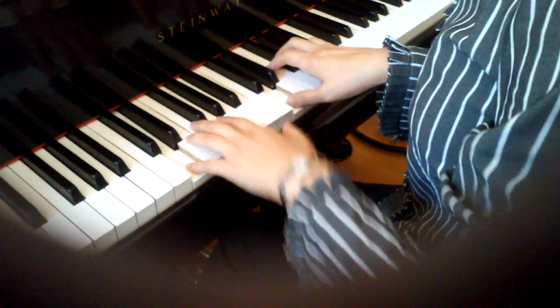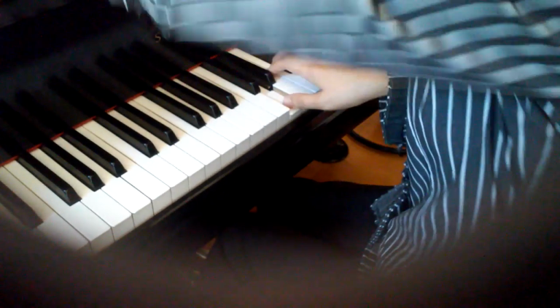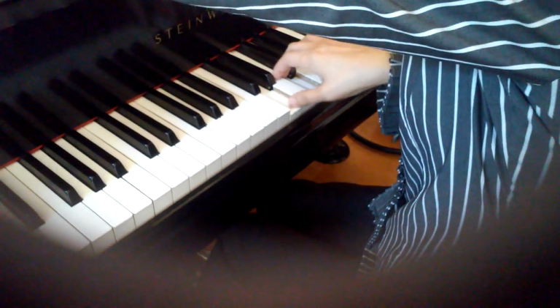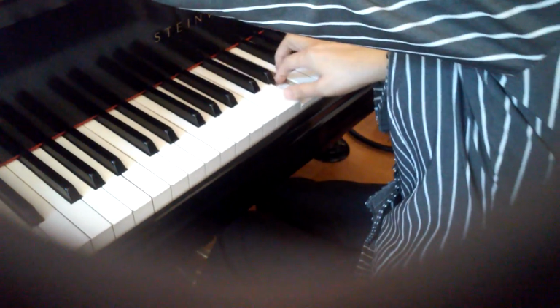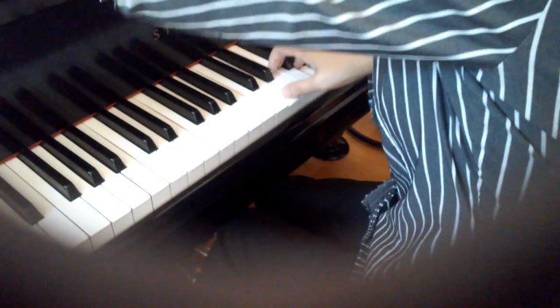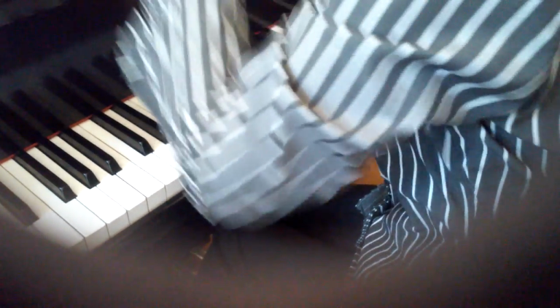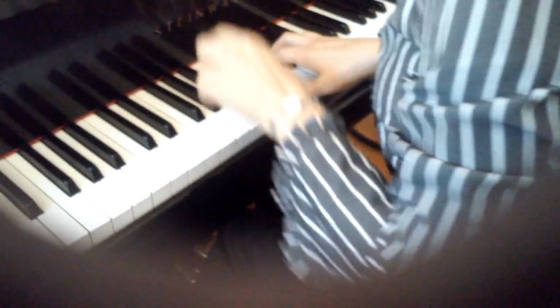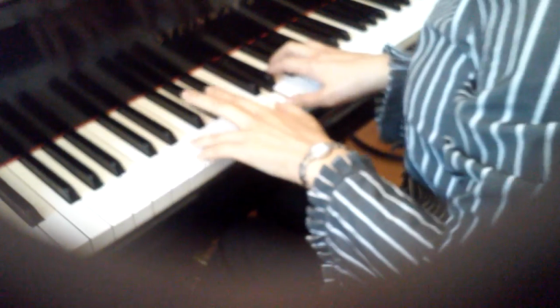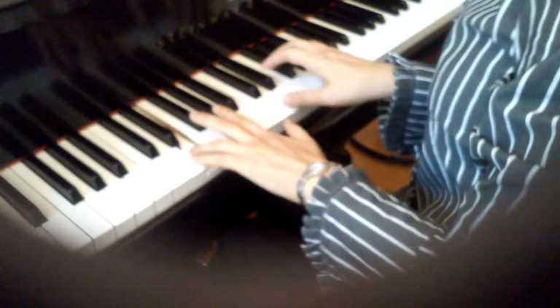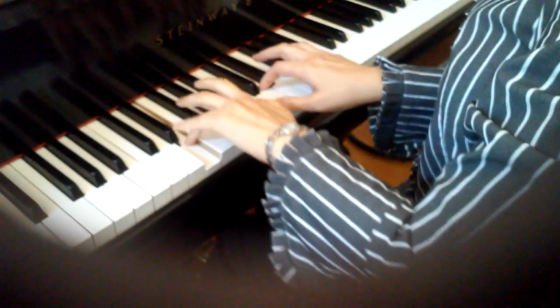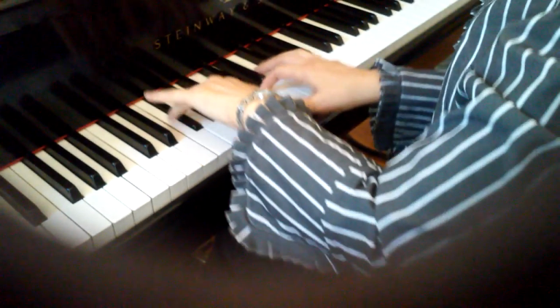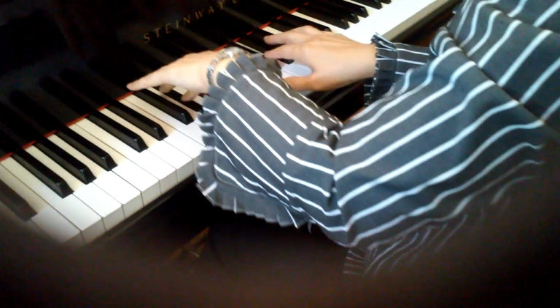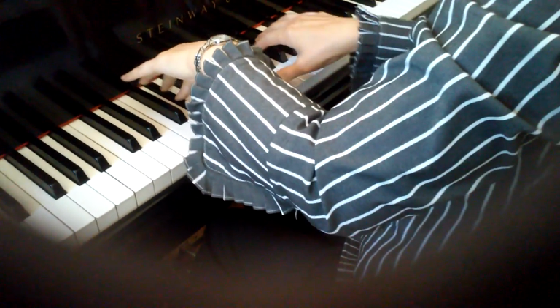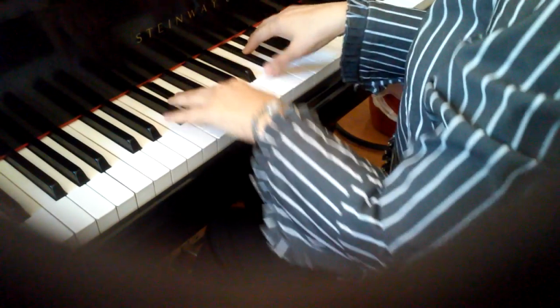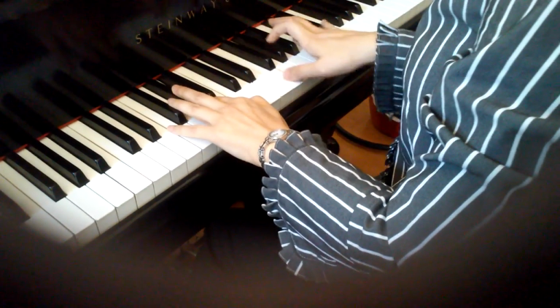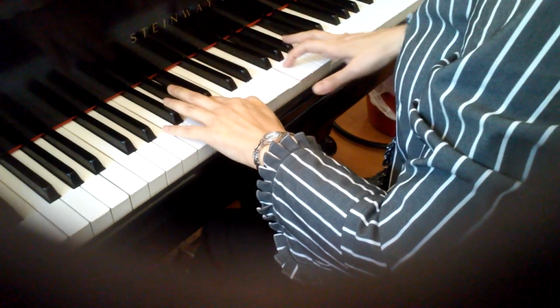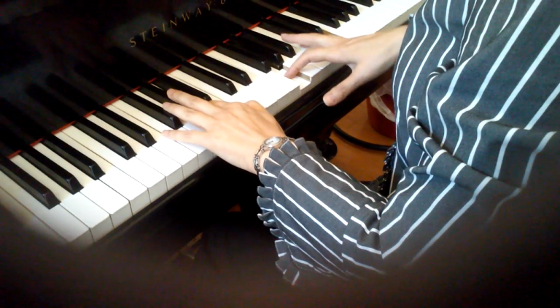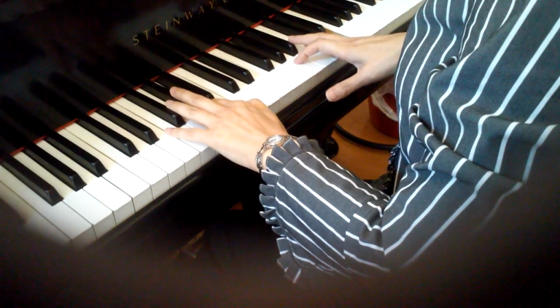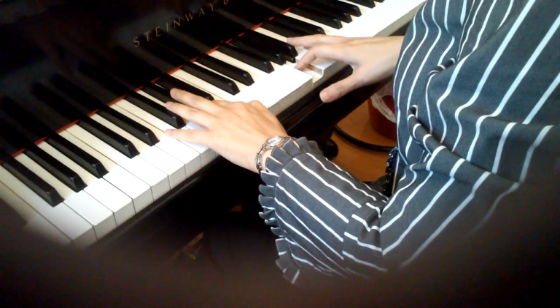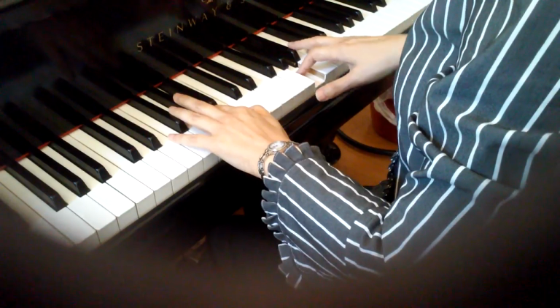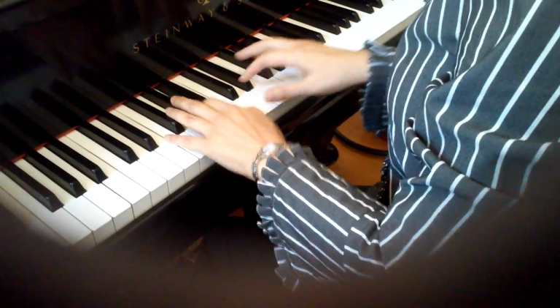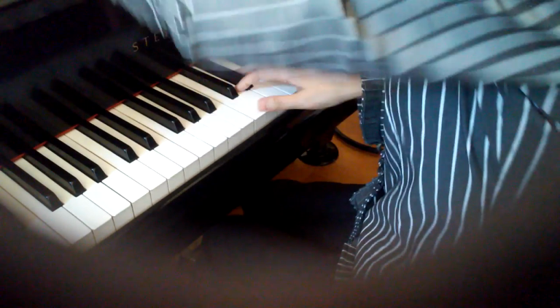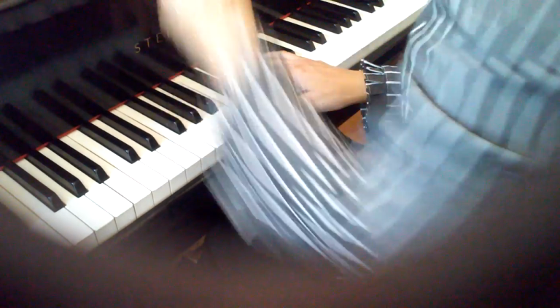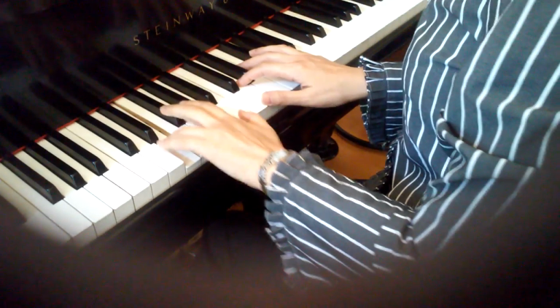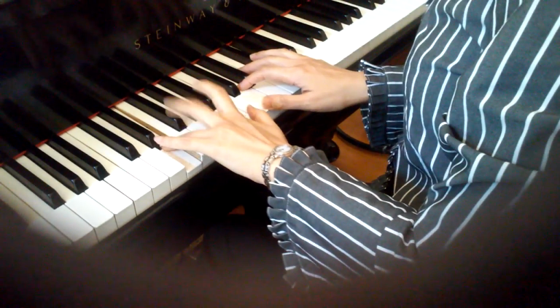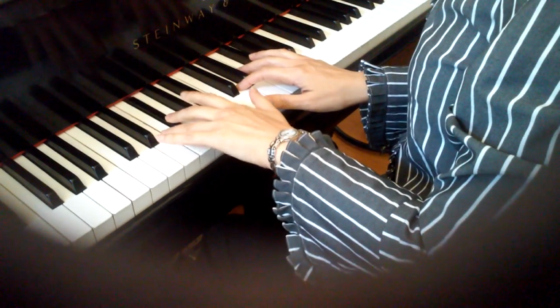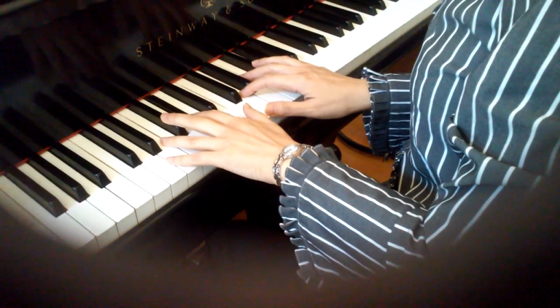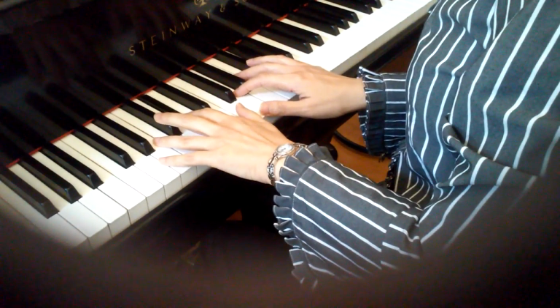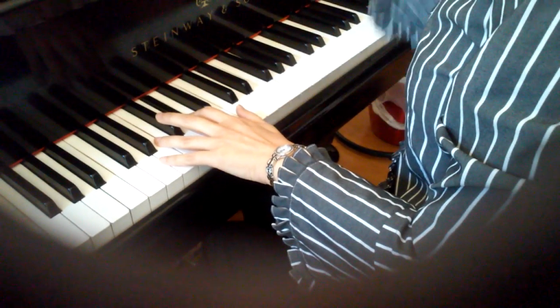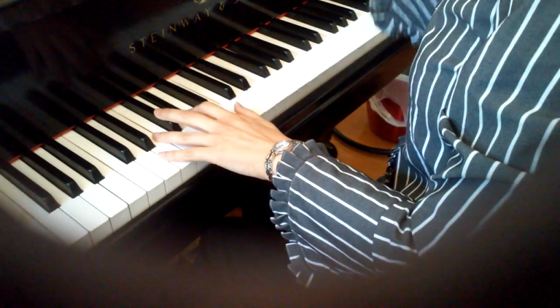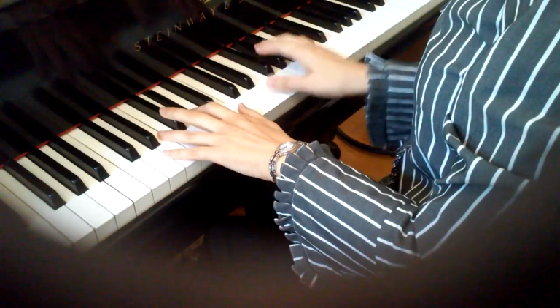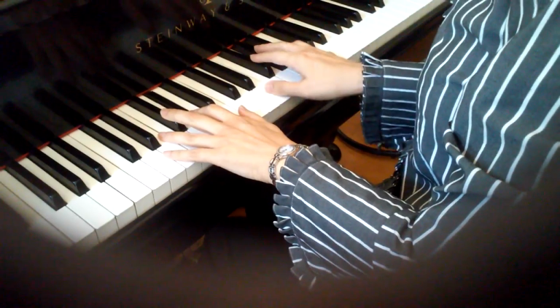Bring it out, and the right hand, you bring it out.